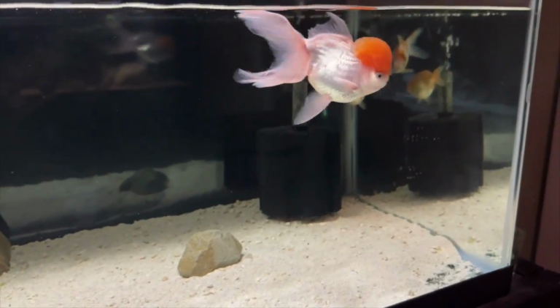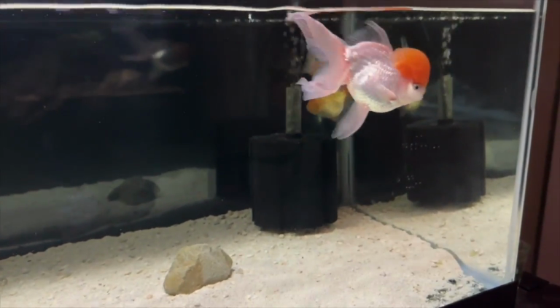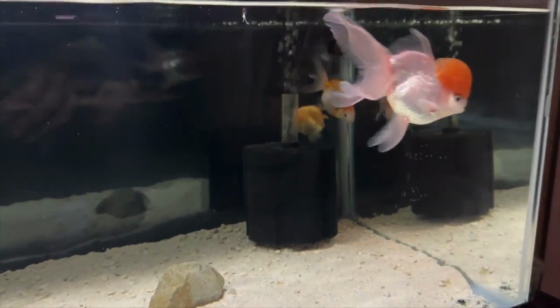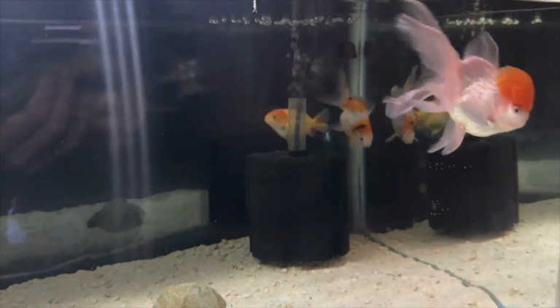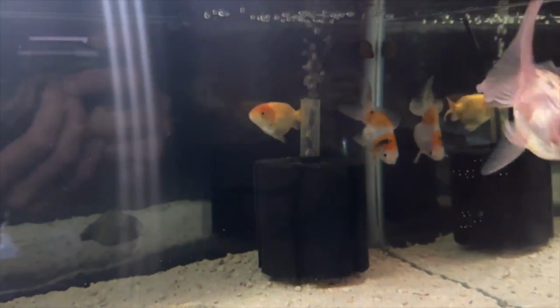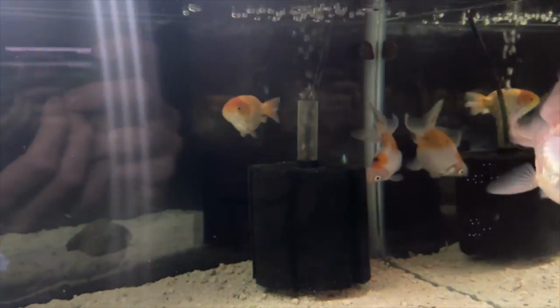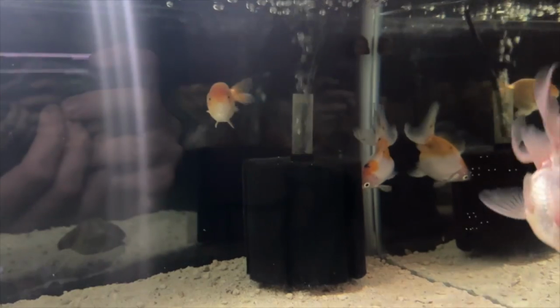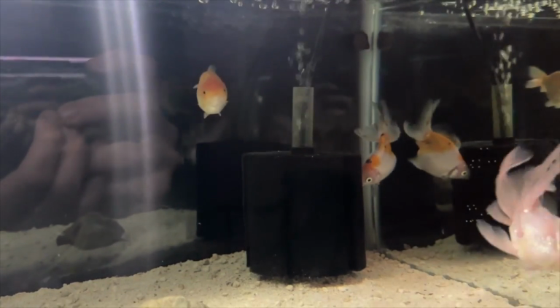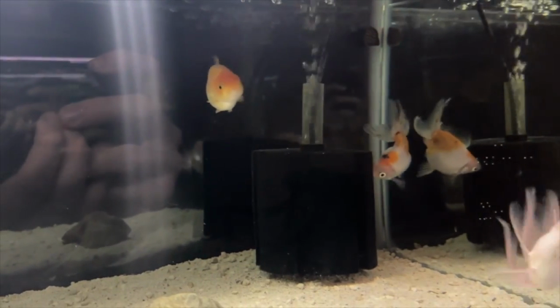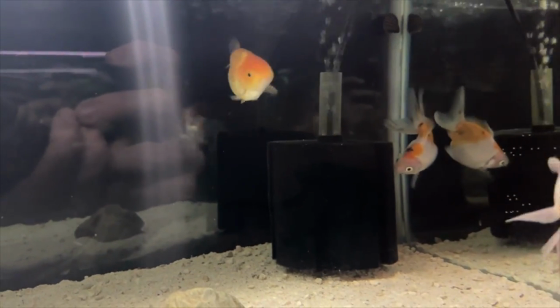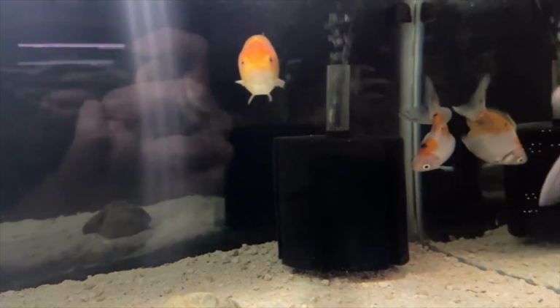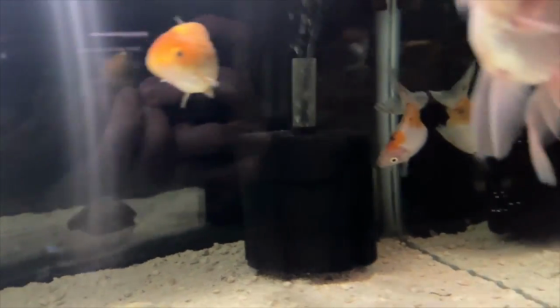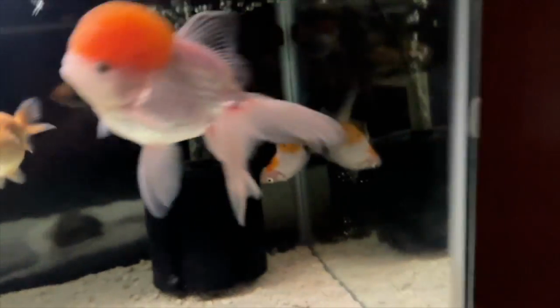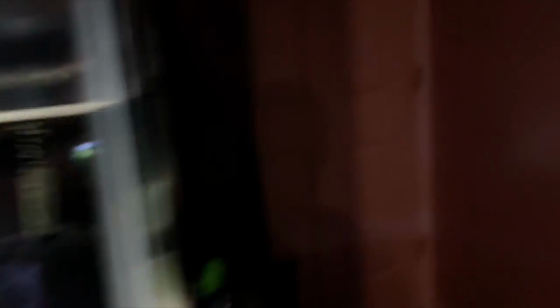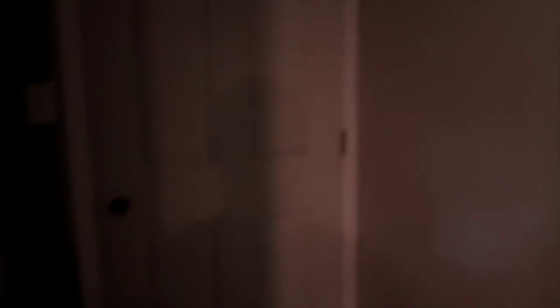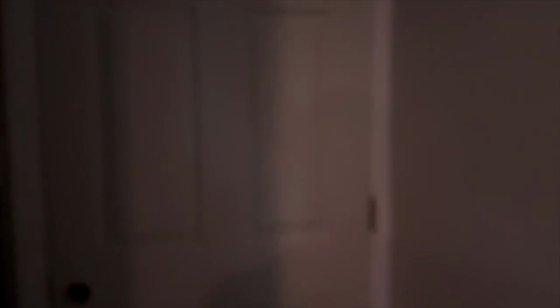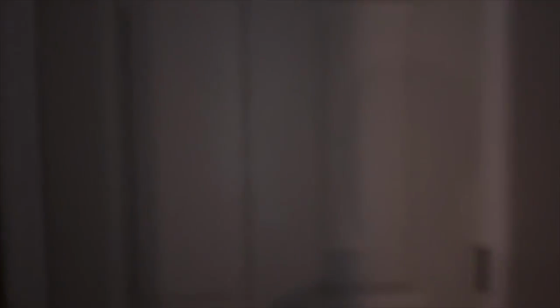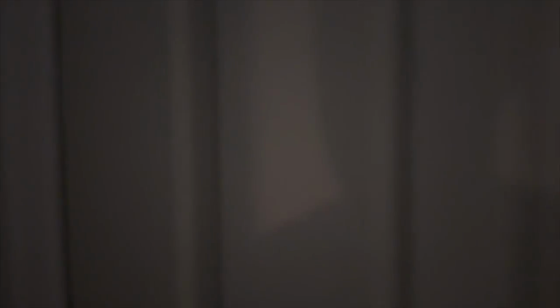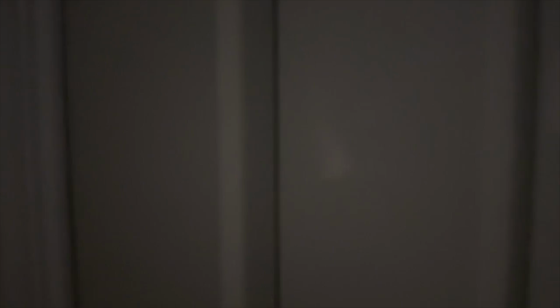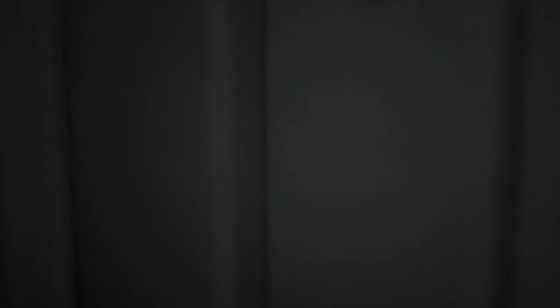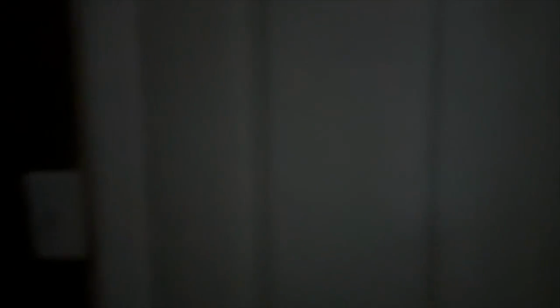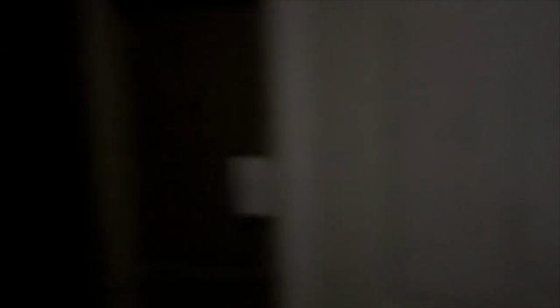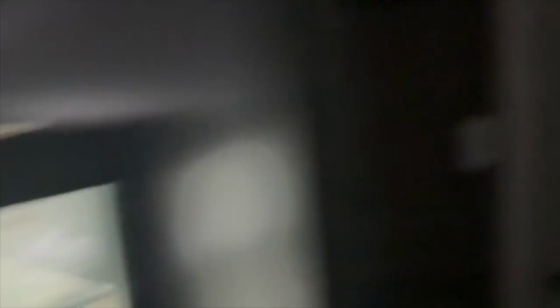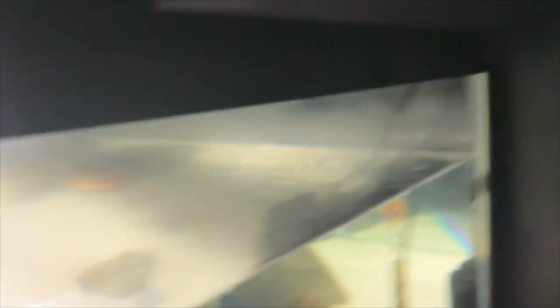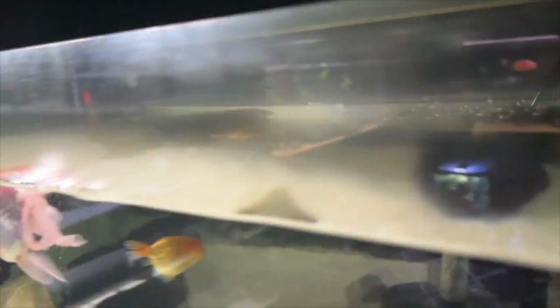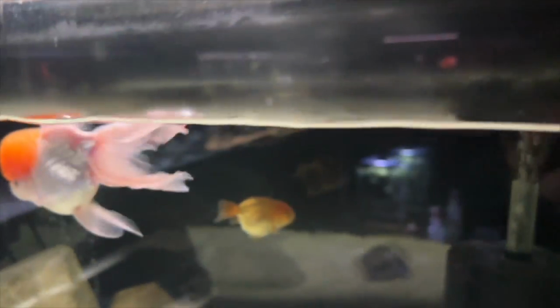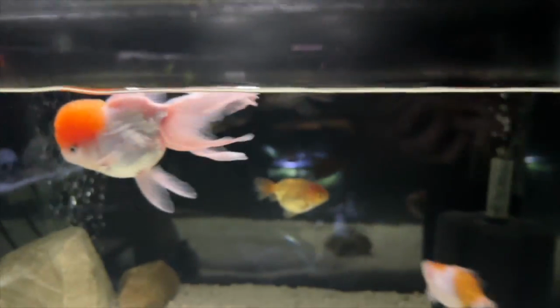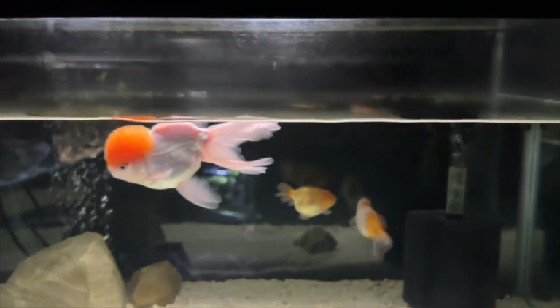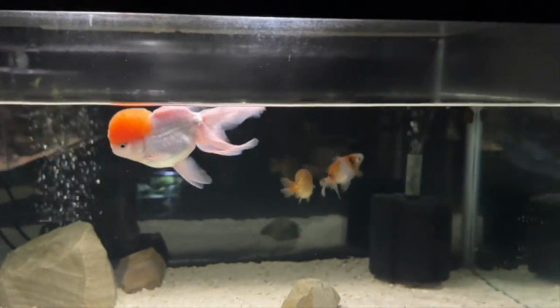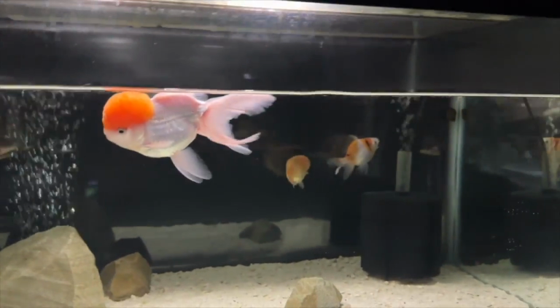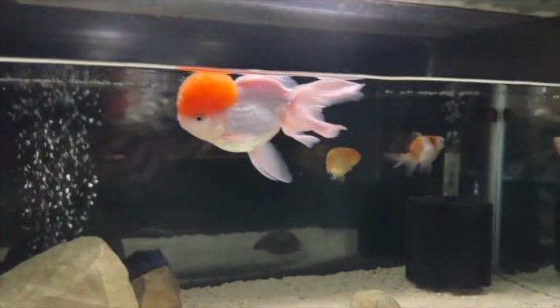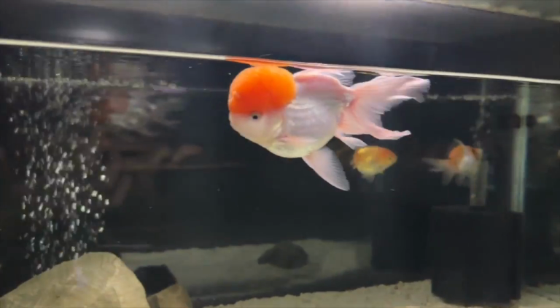I do know that fancy goldfish are more susceptible to things like this just because of the breeding and that shallowed, shrunken body. Let's turn the lights off and get a better look at him or her.